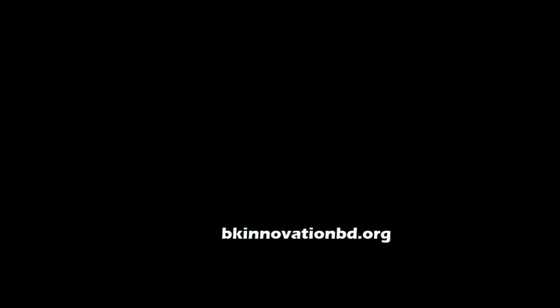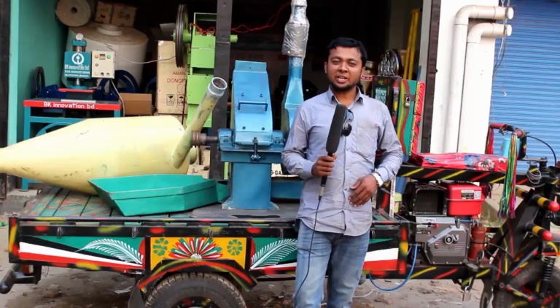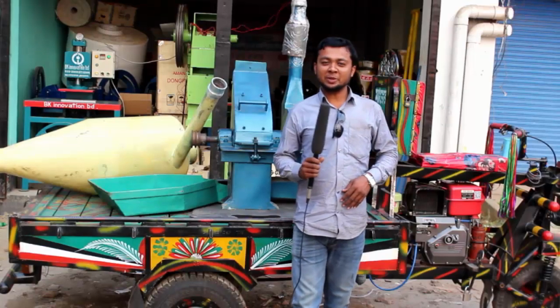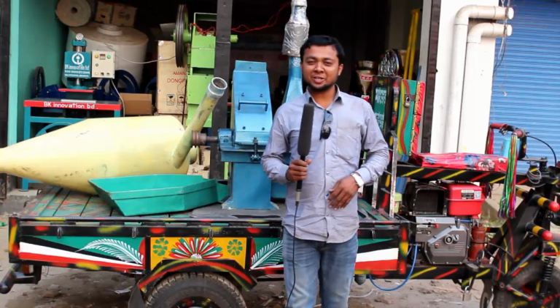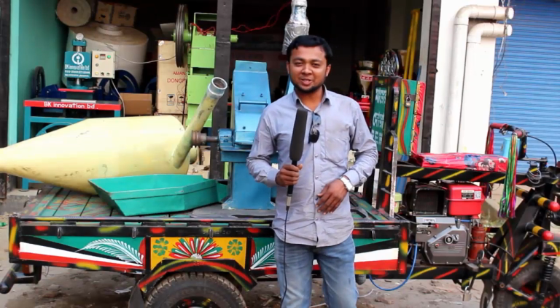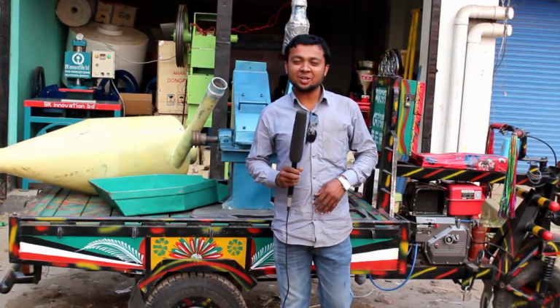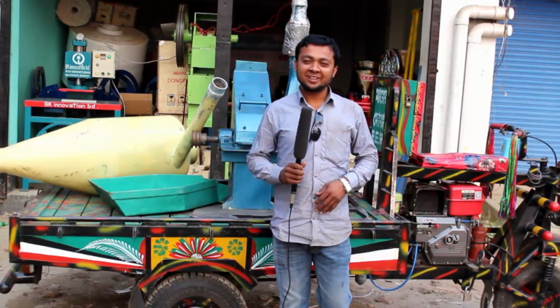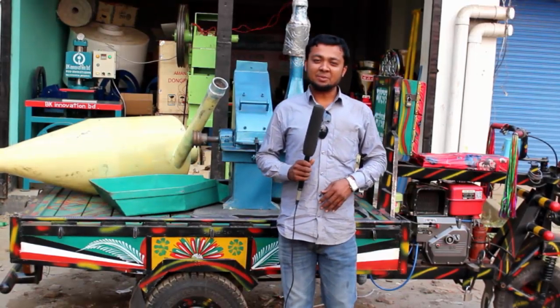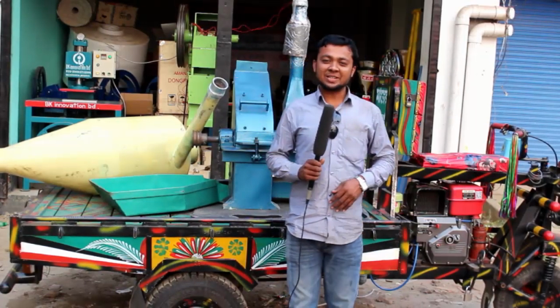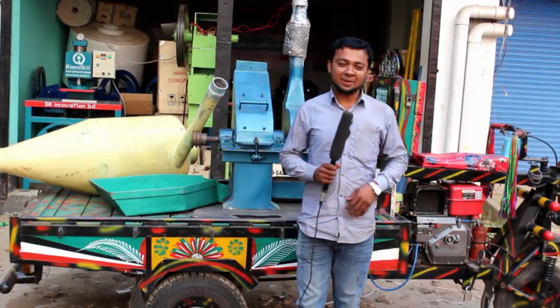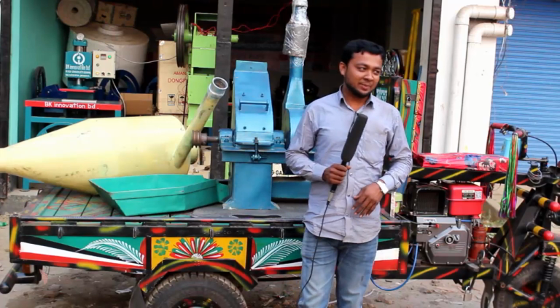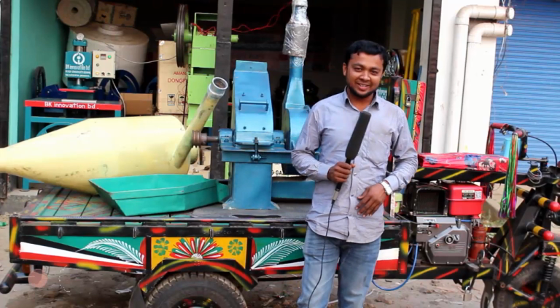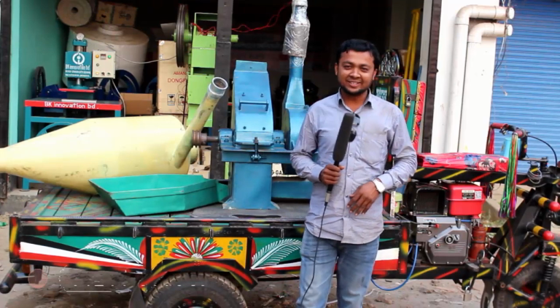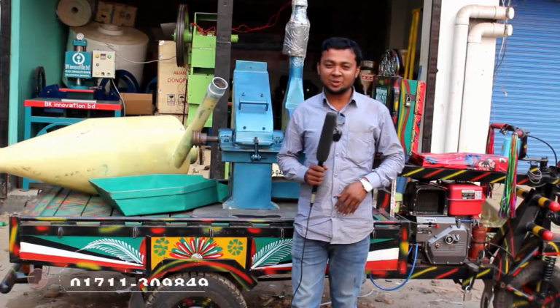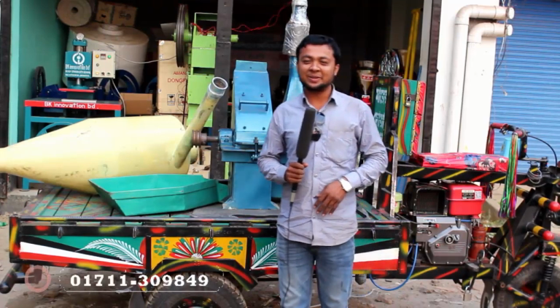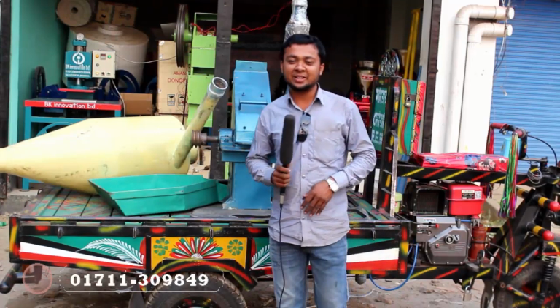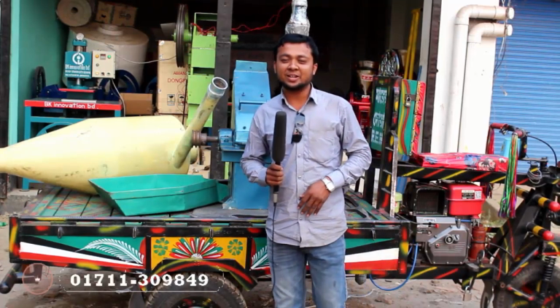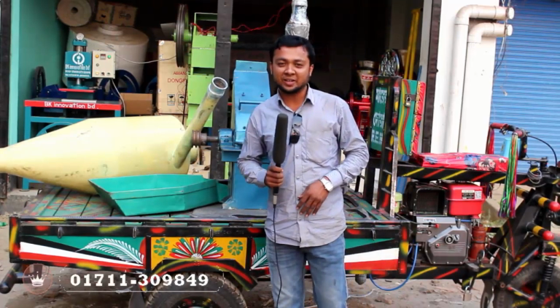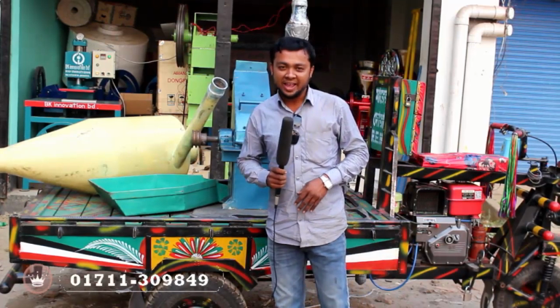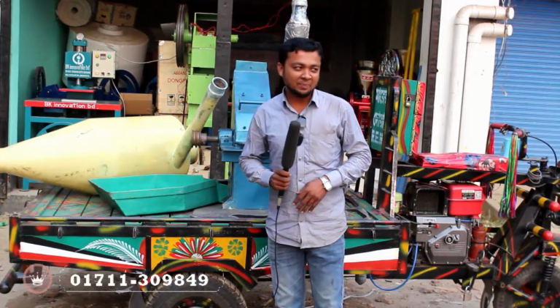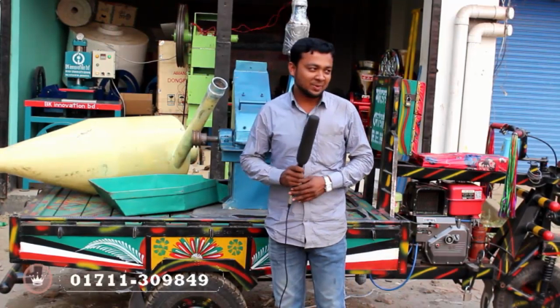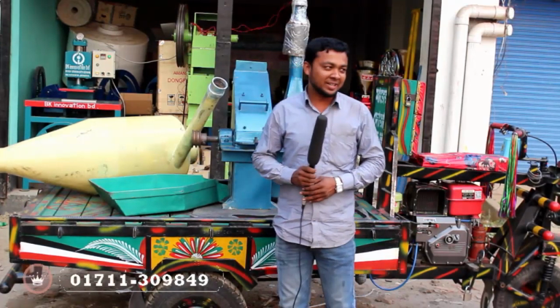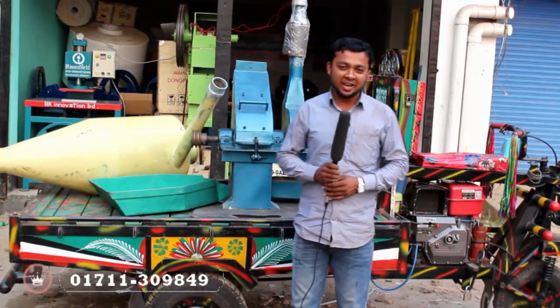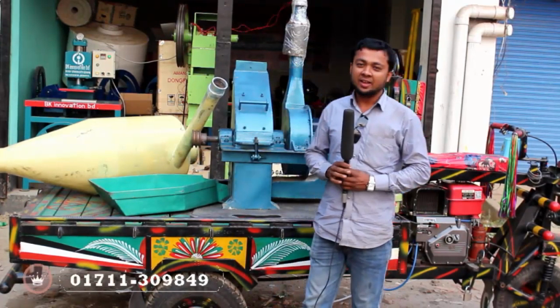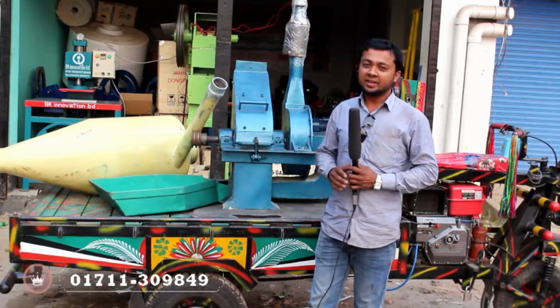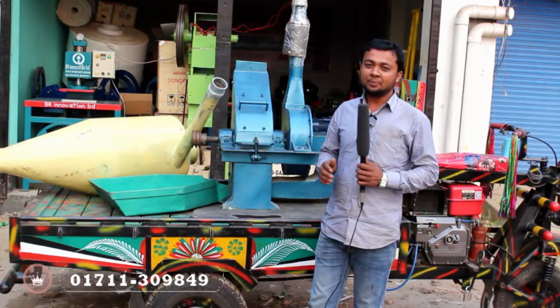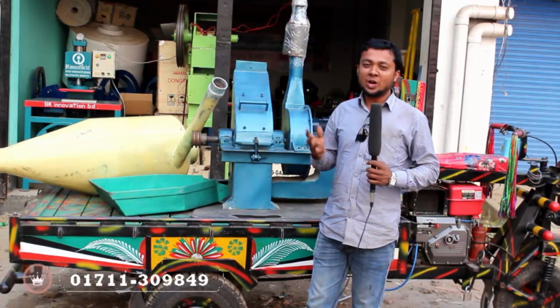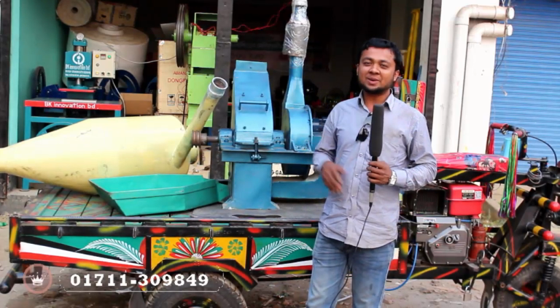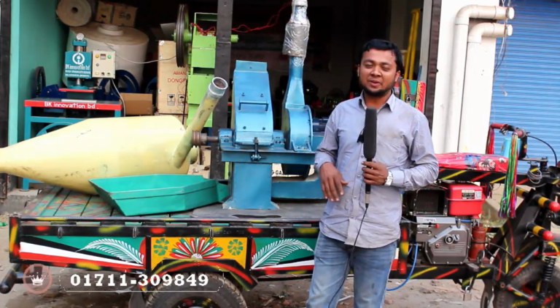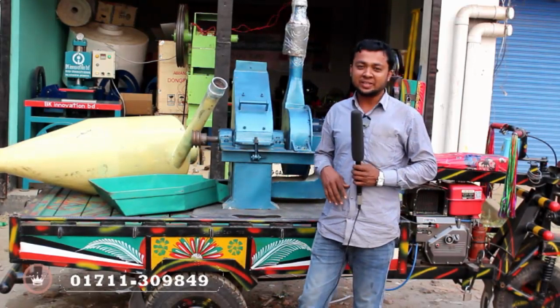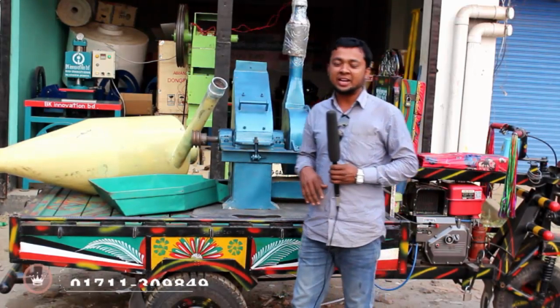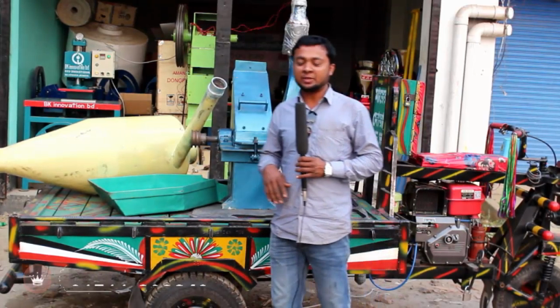Welcome to the Beak Innovation video. I am Mohamad Saibulli Islam. Today I am going to talk about the Bullwar machine, Palwaizer machine, and Indian hammer machine.